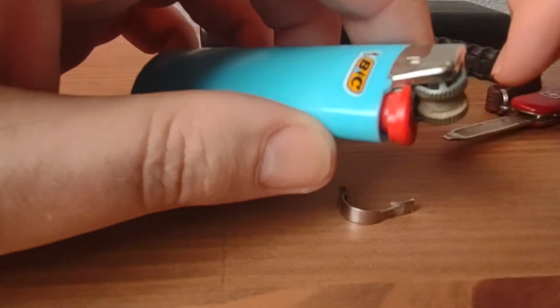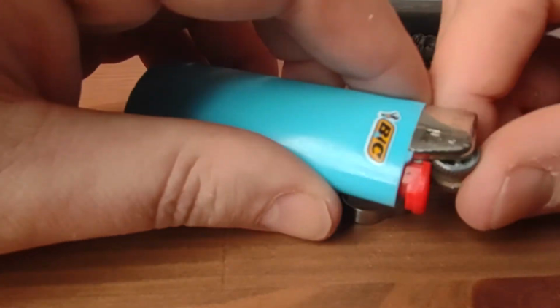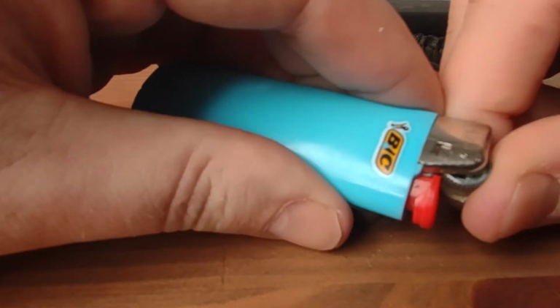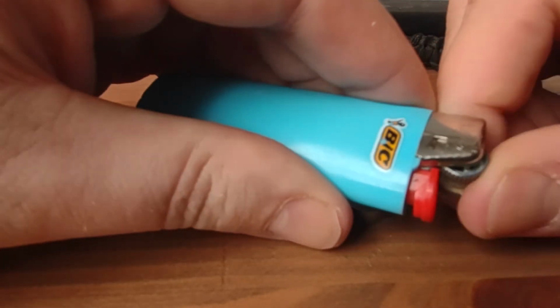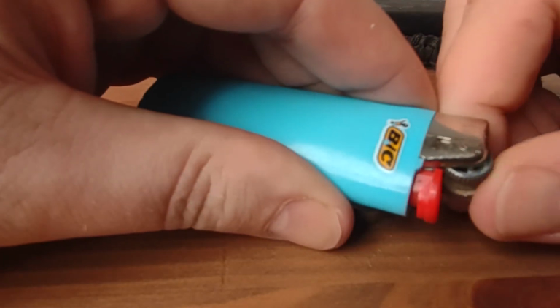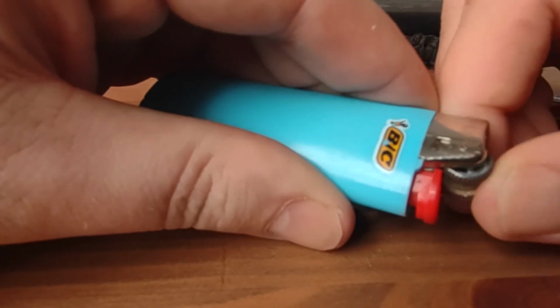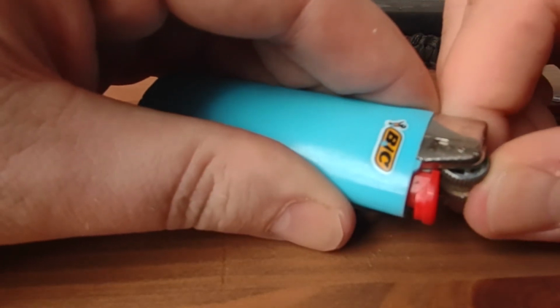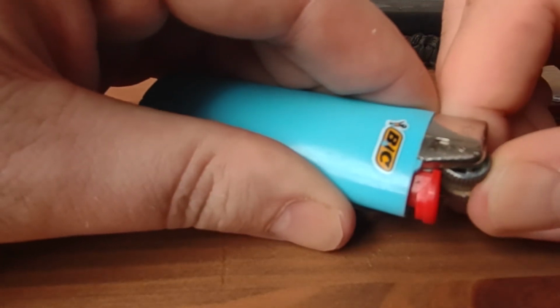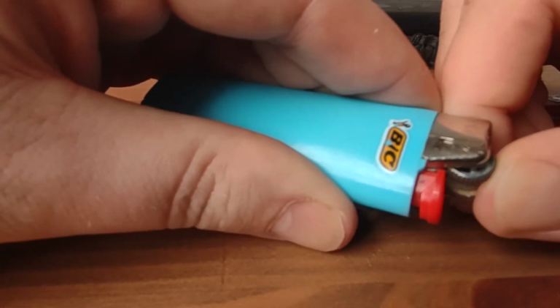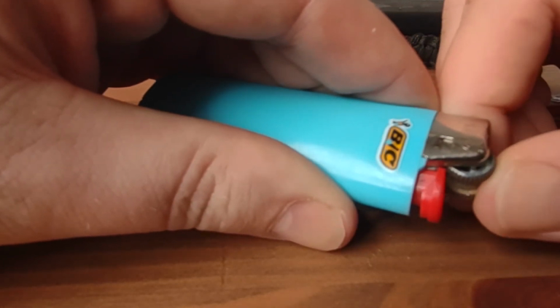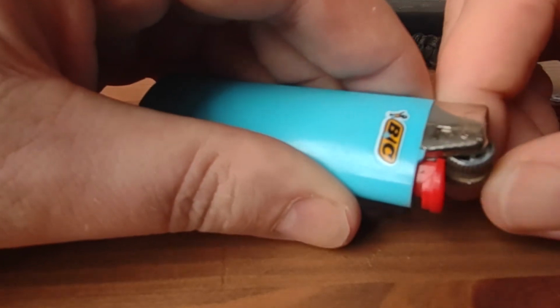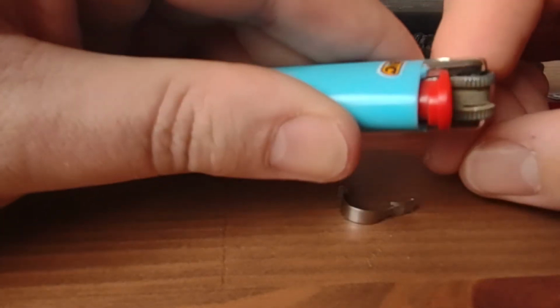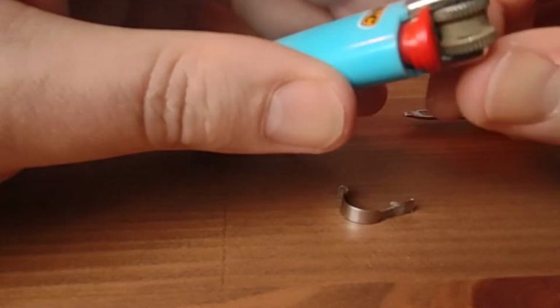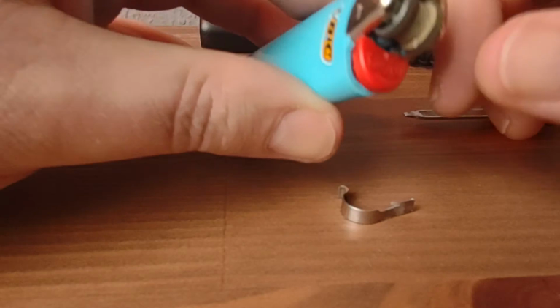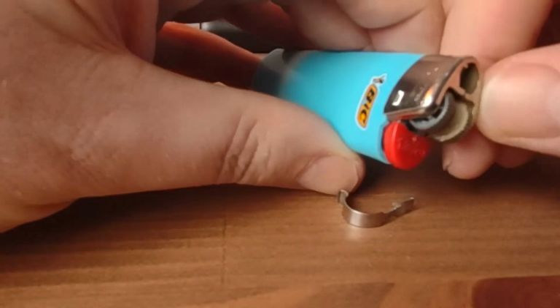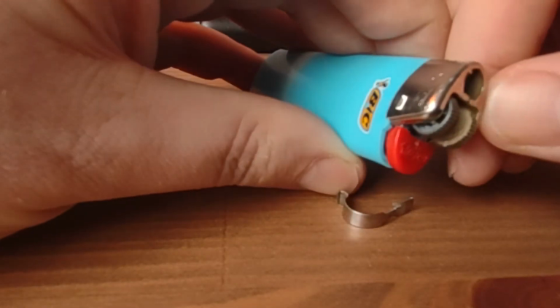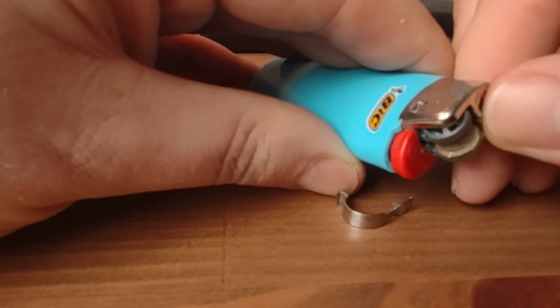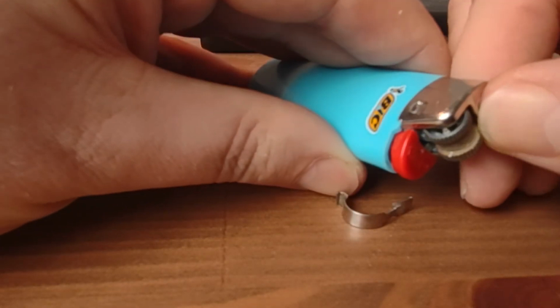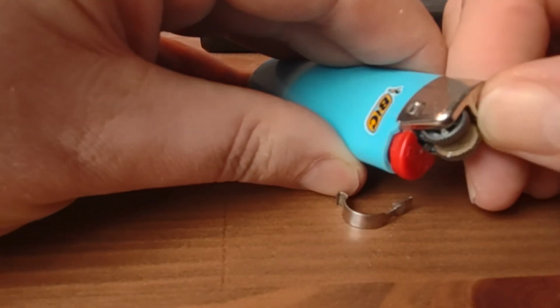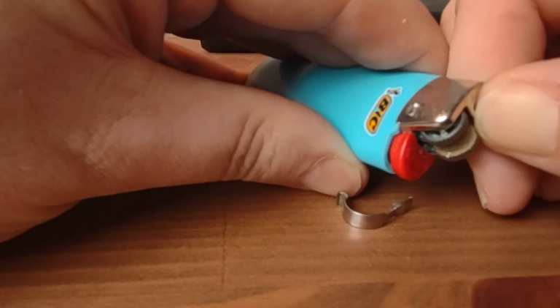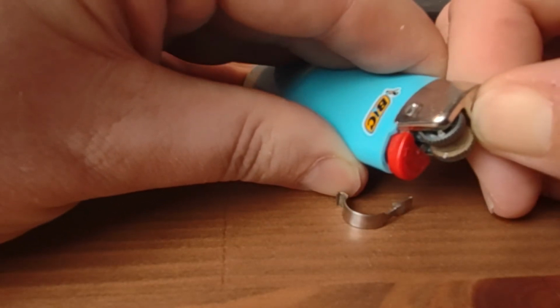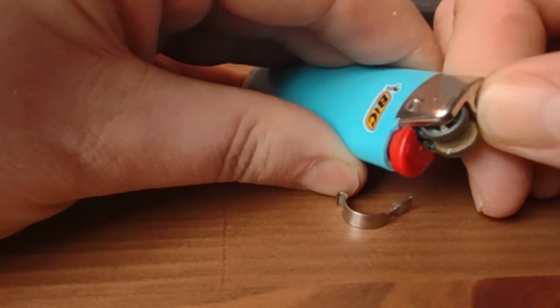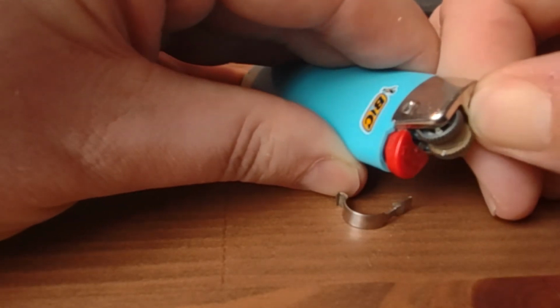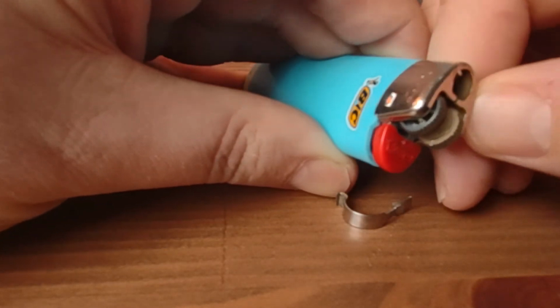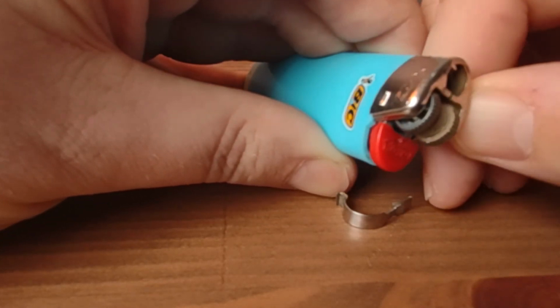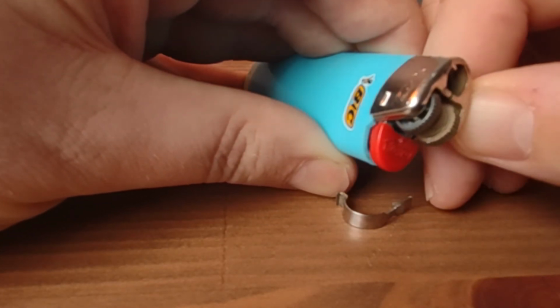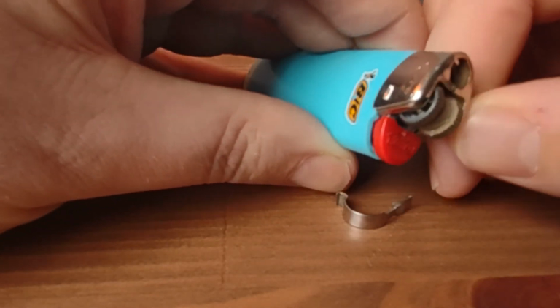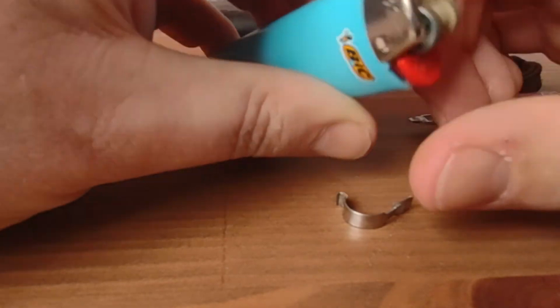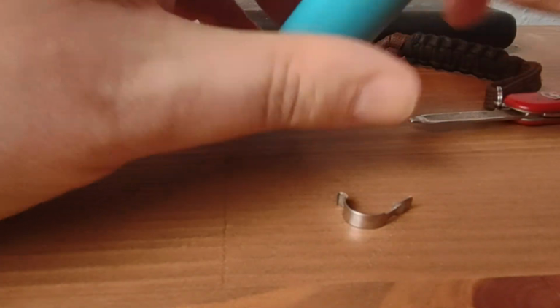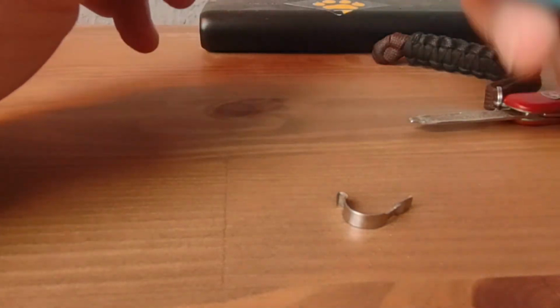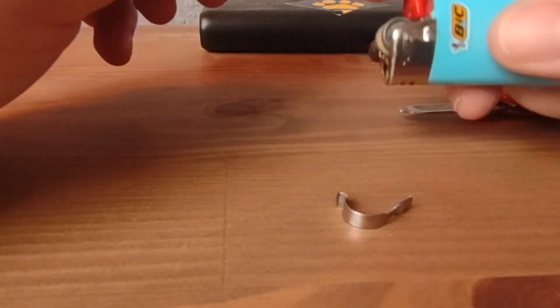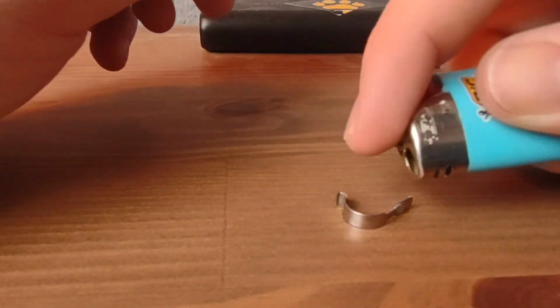Check to make sure that it's not too loose — and this is not. Nothing is broken, it's just a little bit bent. You can bend it back. That's all there is to it.